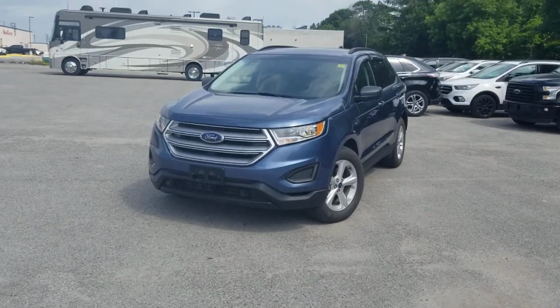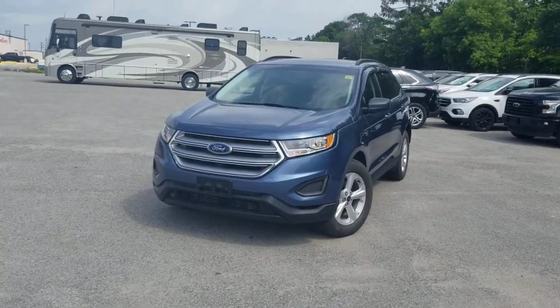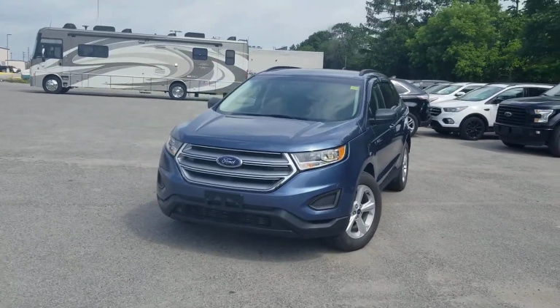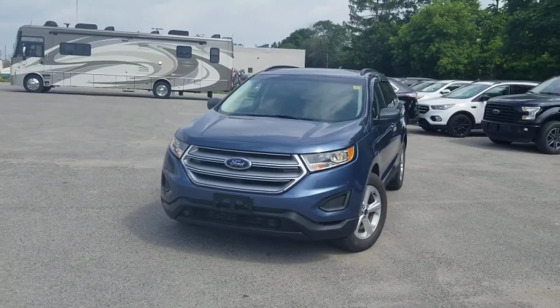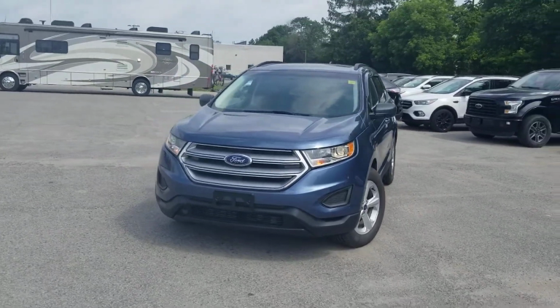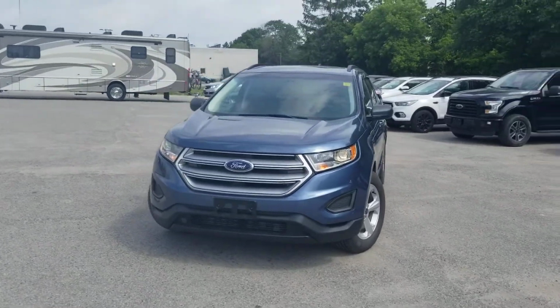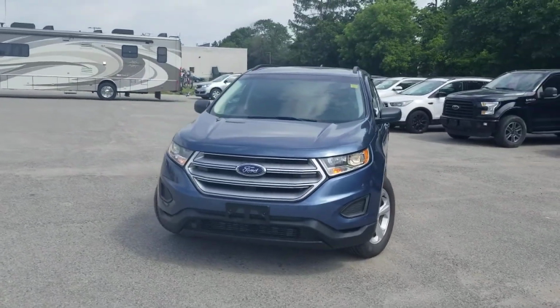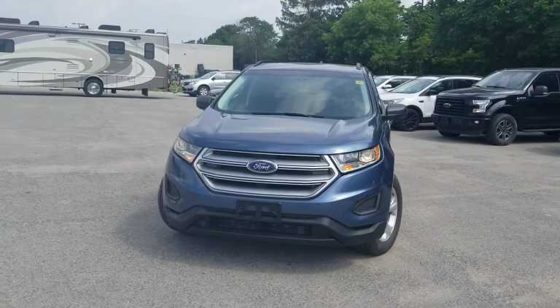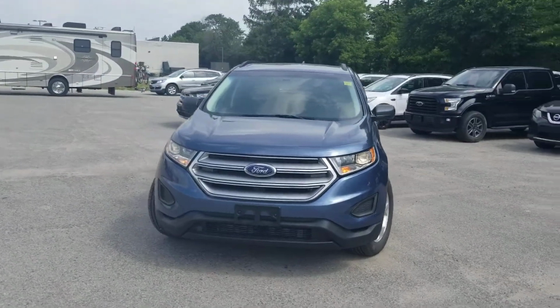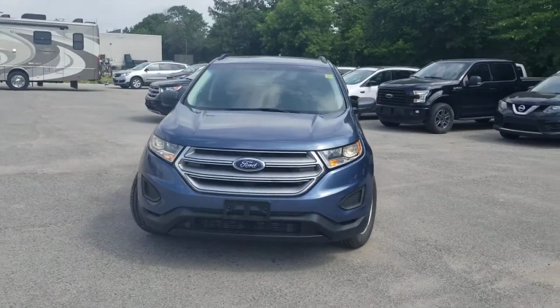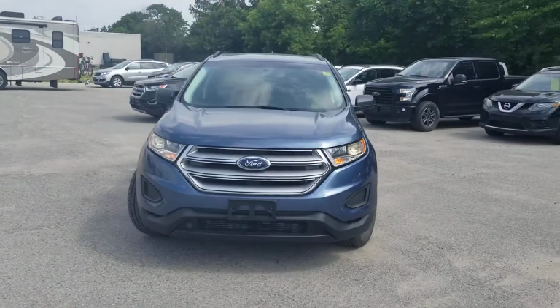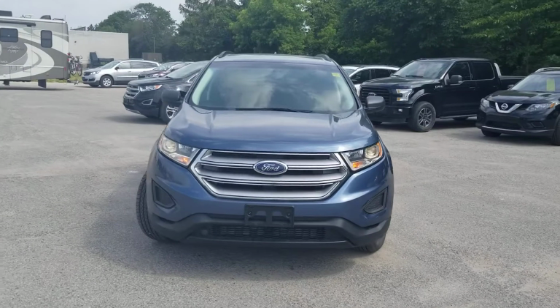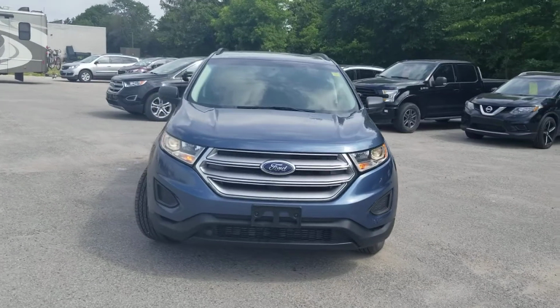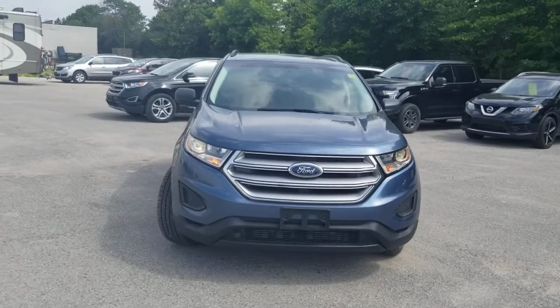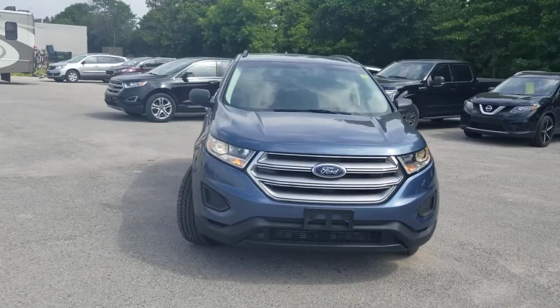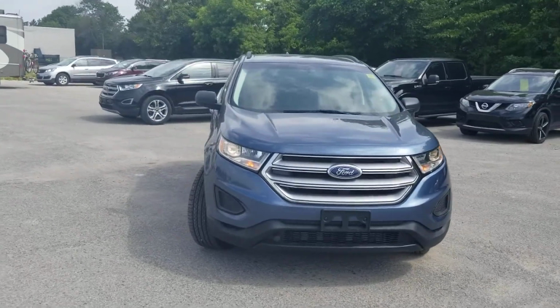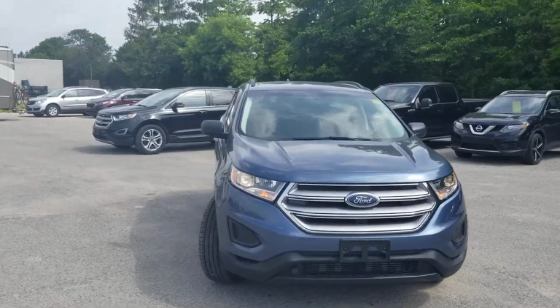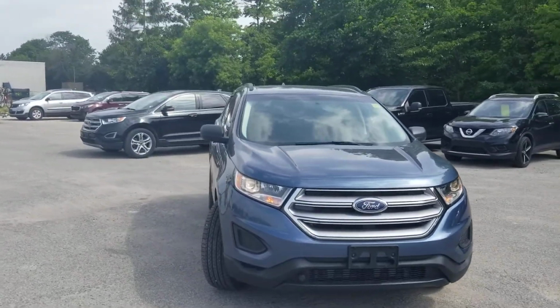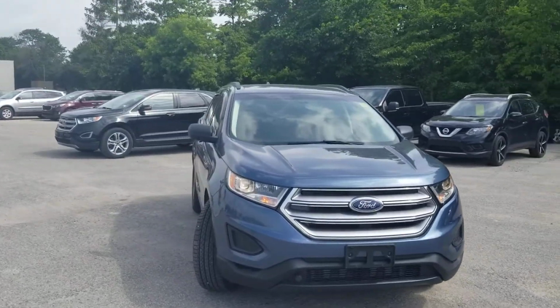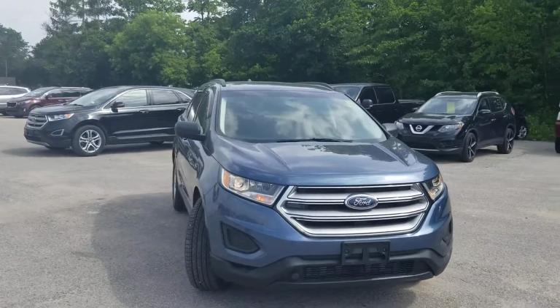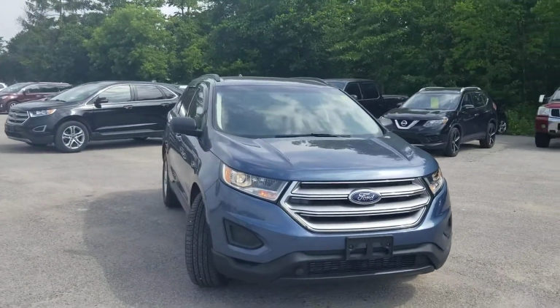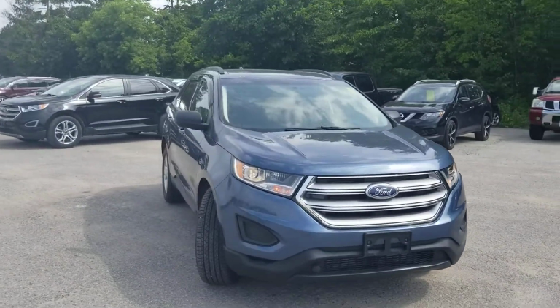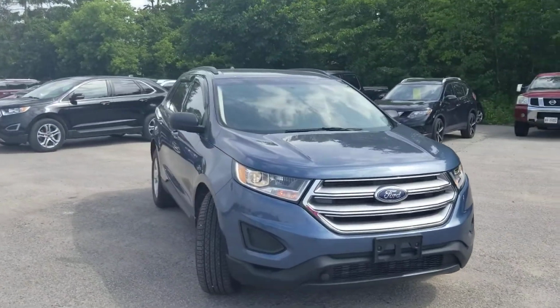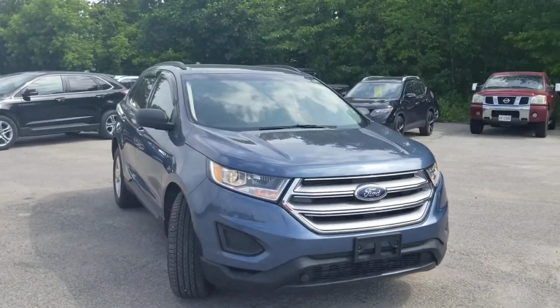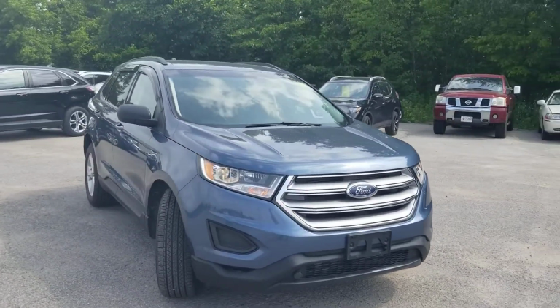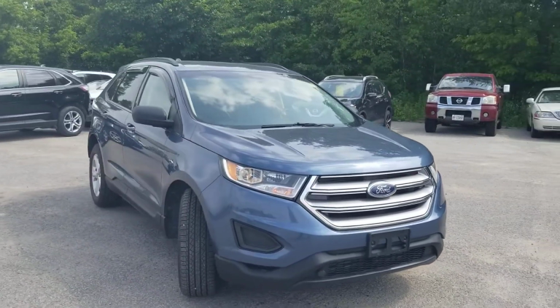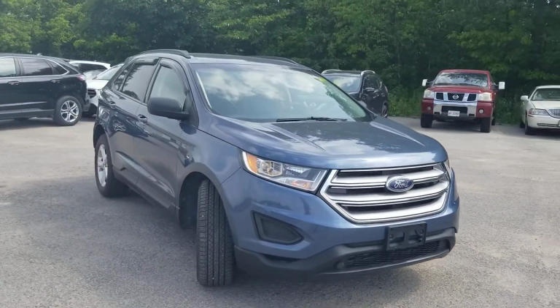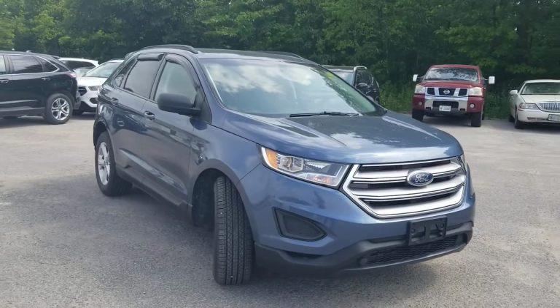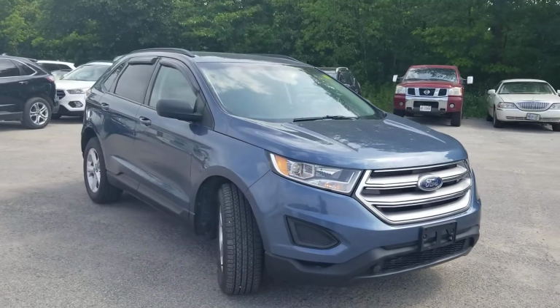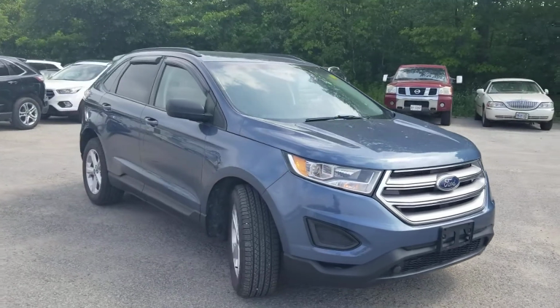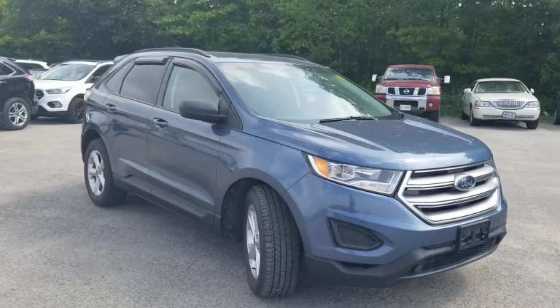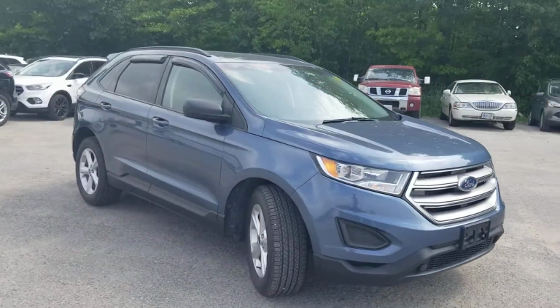Hello Otavio! BlueTubeBoo here, Bayfield Ford Lincoln. I just want to take a quick personalized walk-around video for you of the 2018 Ford Edge SE that you inquired about.